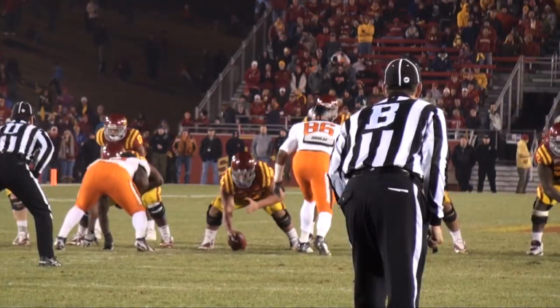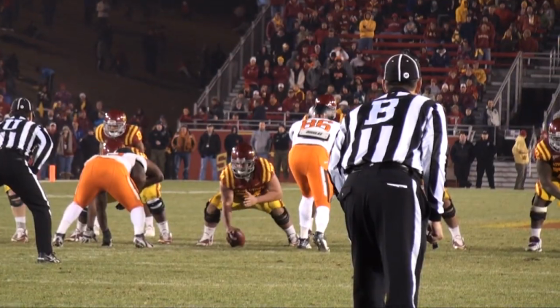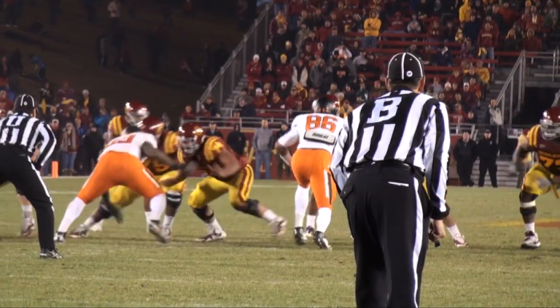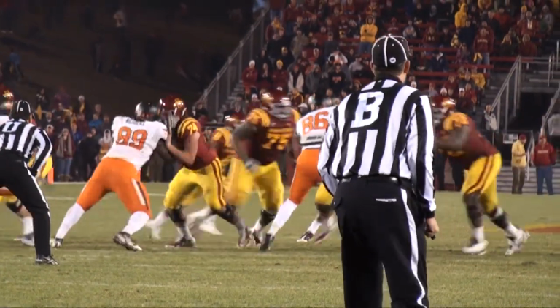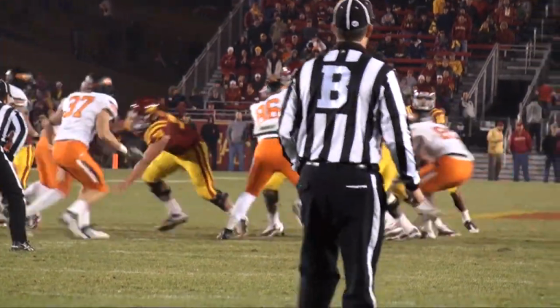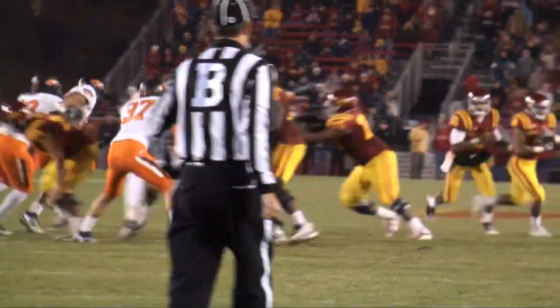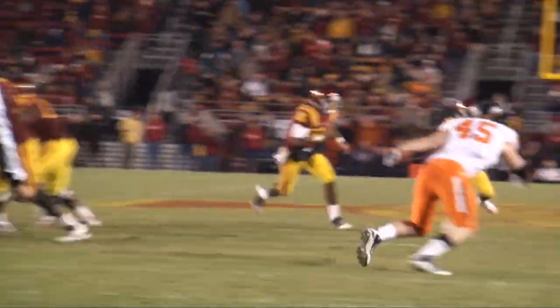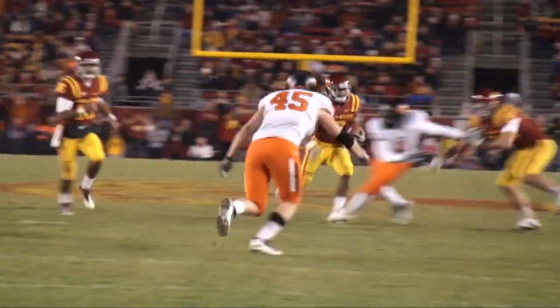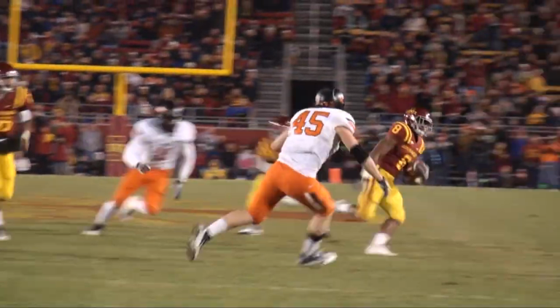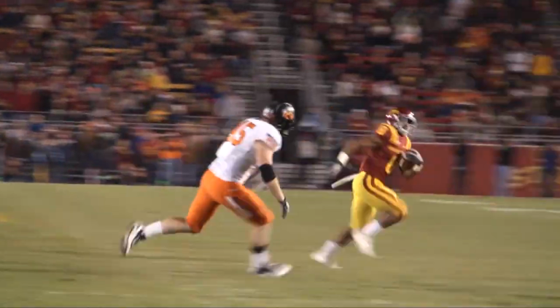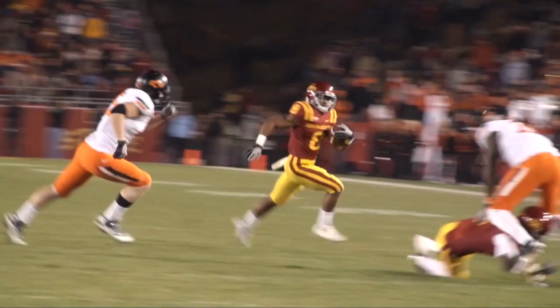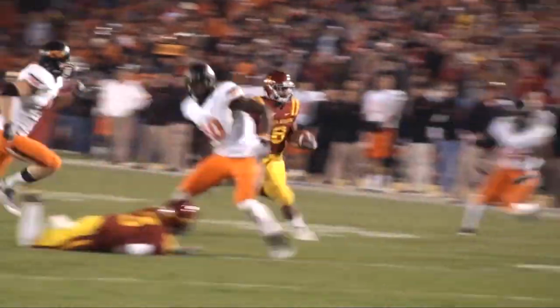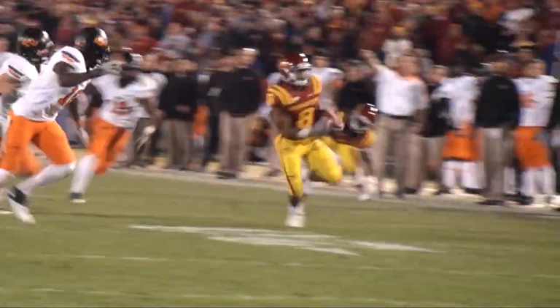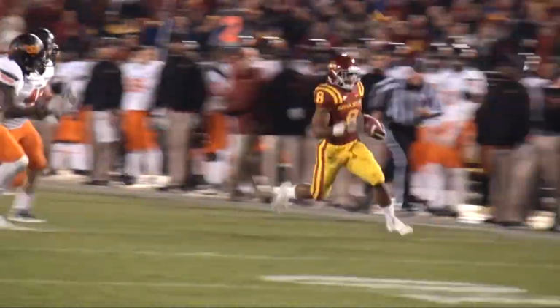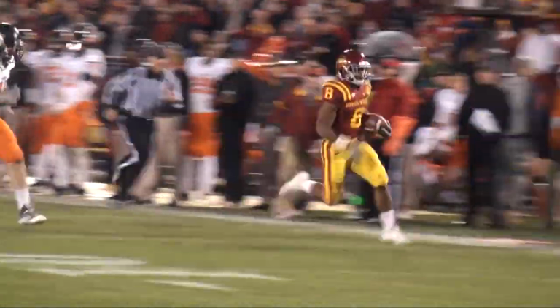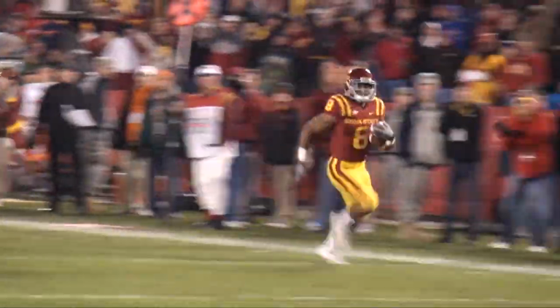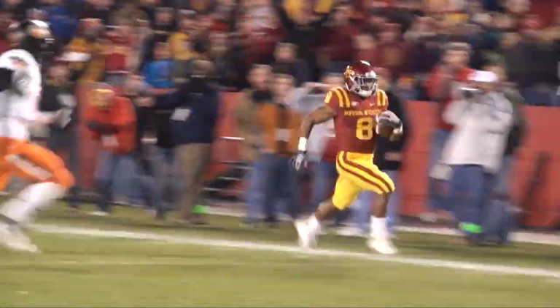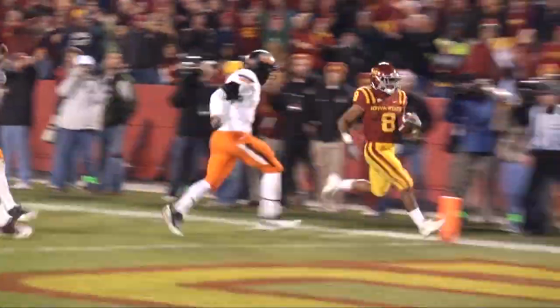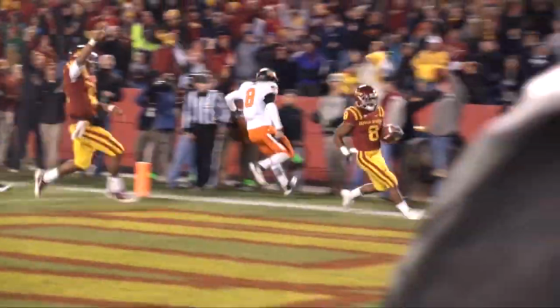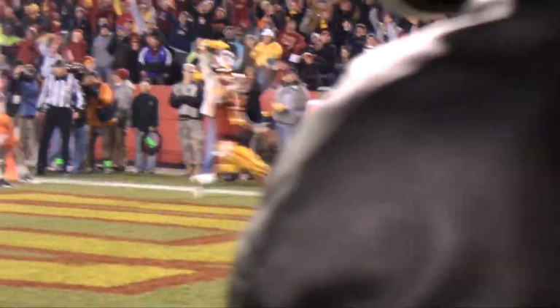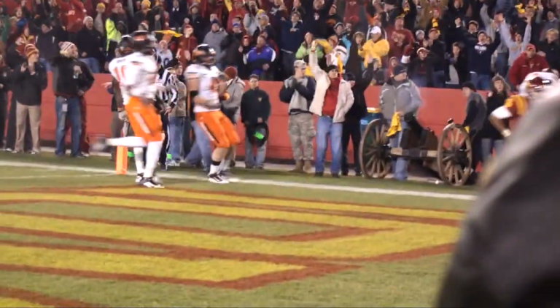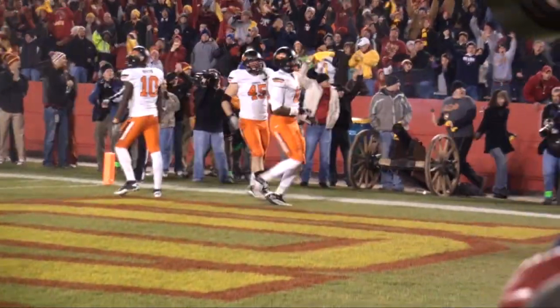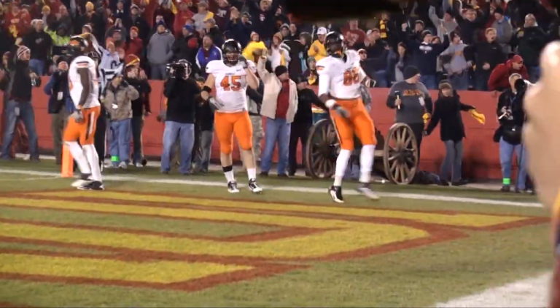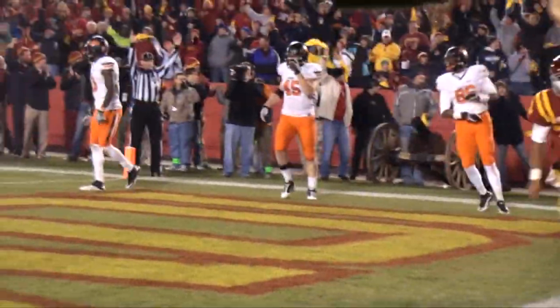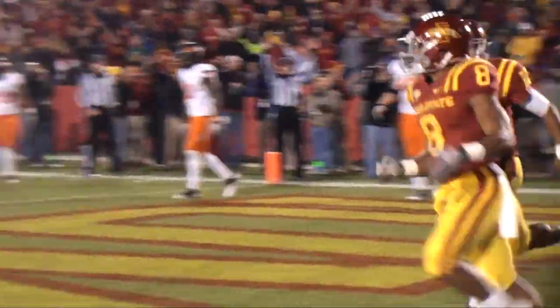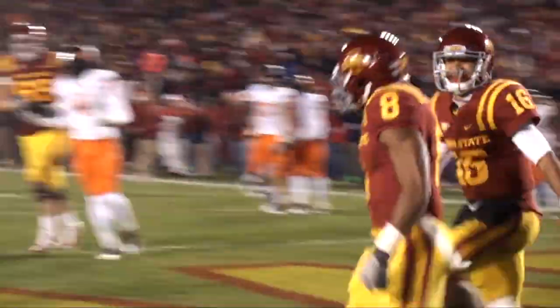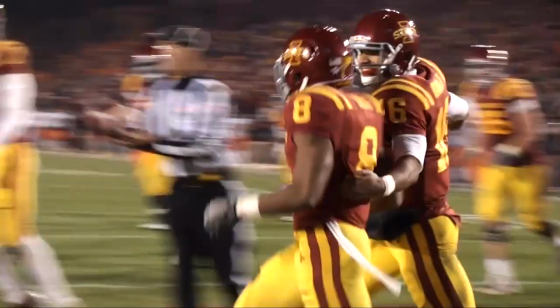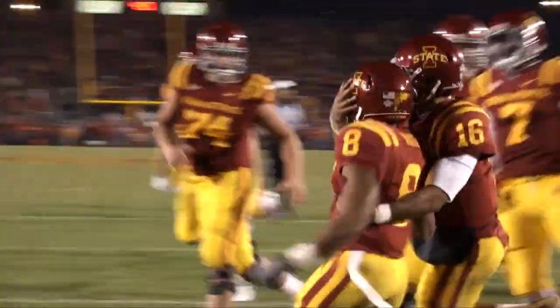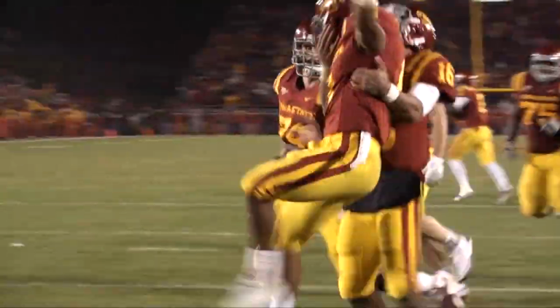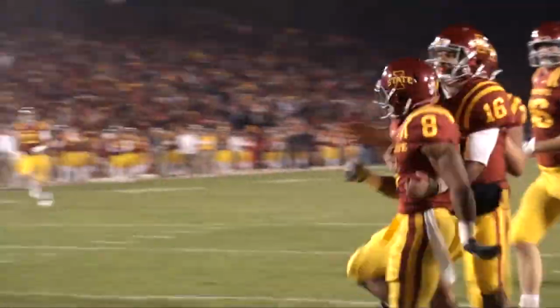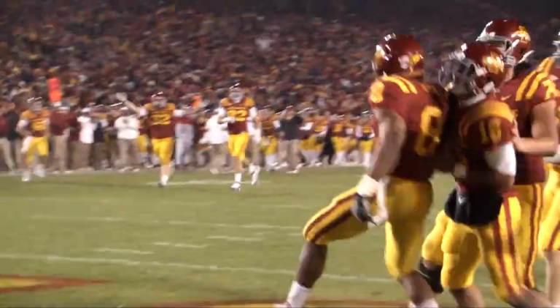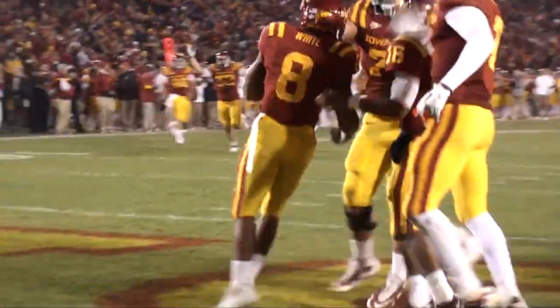The shotgun snap, two, three receivers to the left, one to the right, and he hands it off to White on the zone read — 30, 25, White to the outside, 20, 15, 10, 5 — touchdown! James White, a 32-yard touchdown run on a second and 15 play!